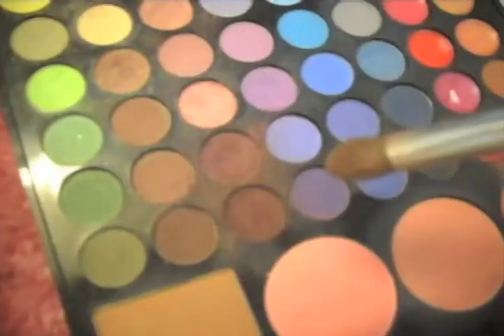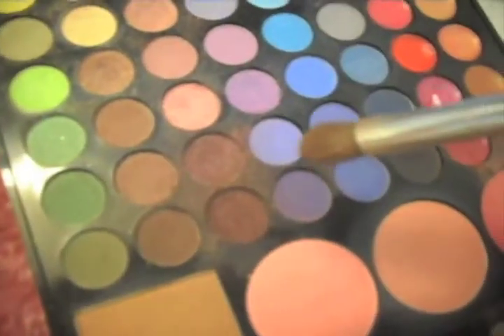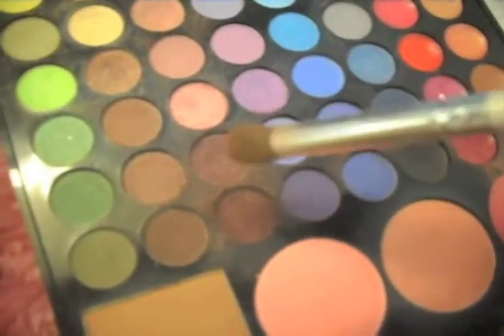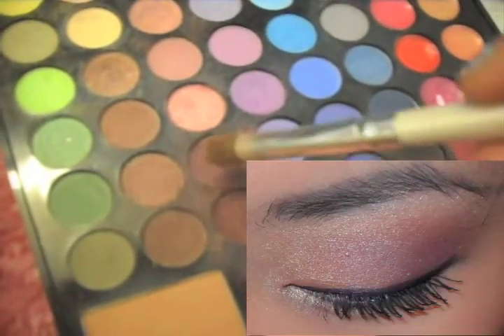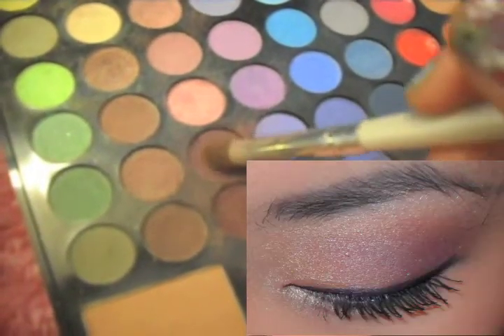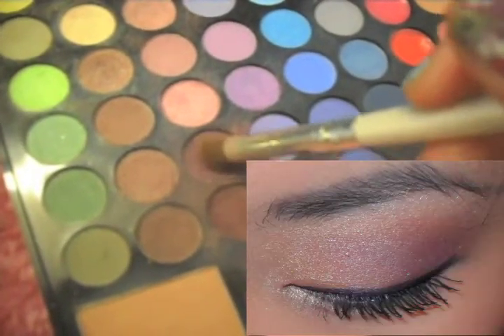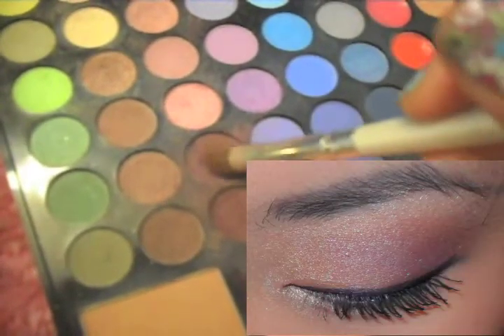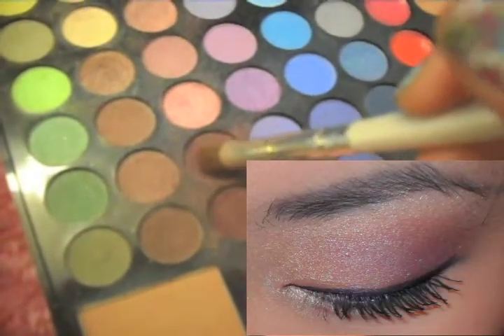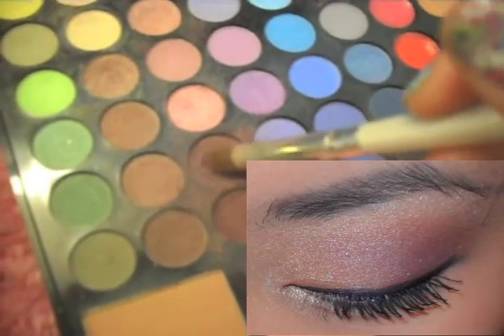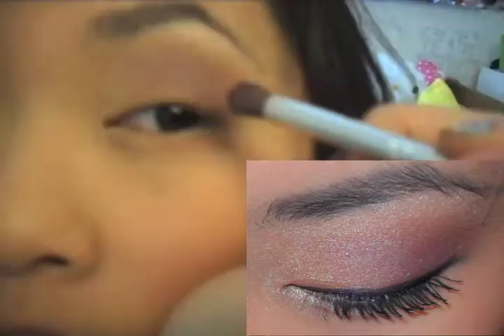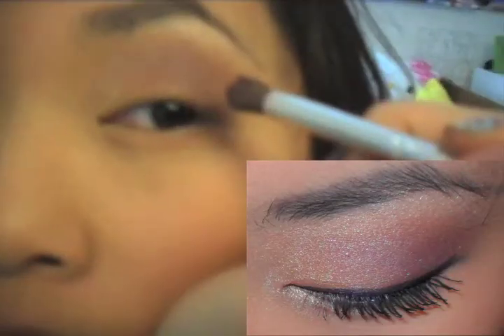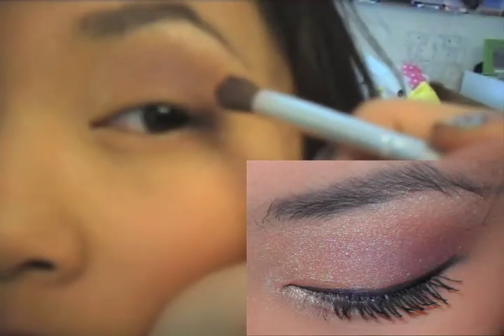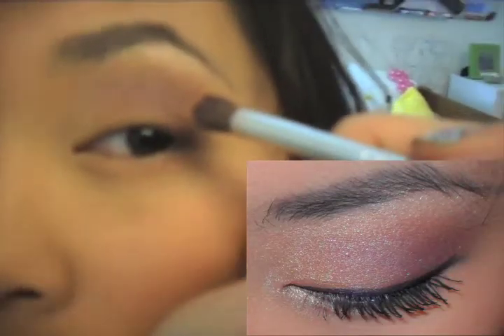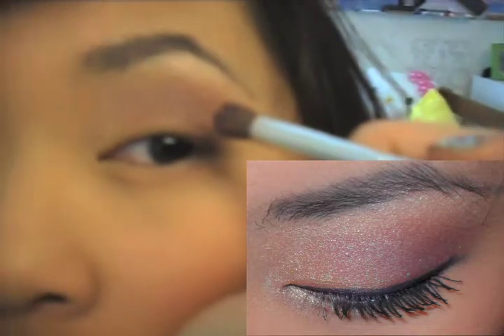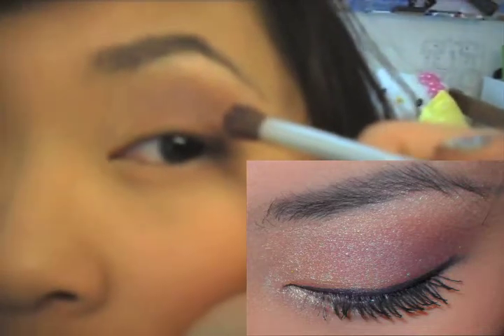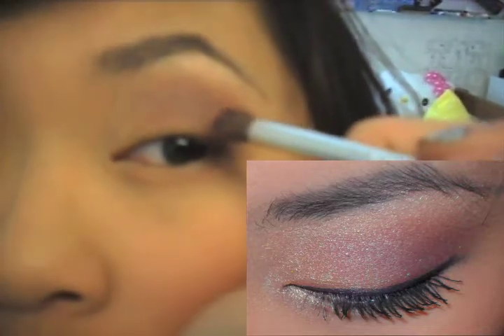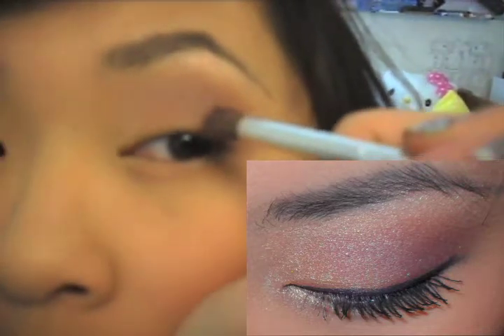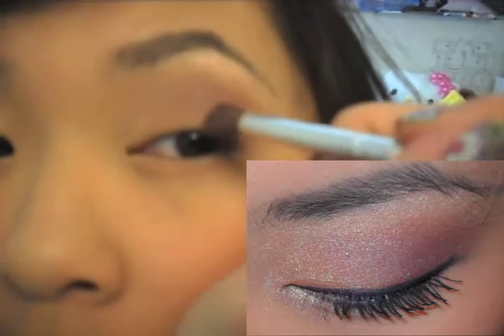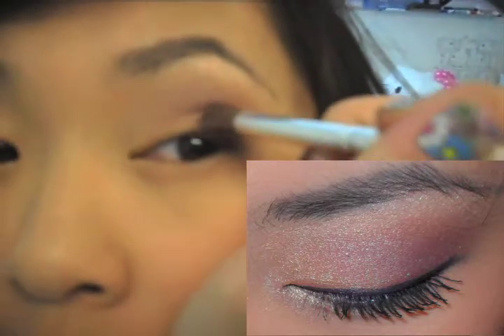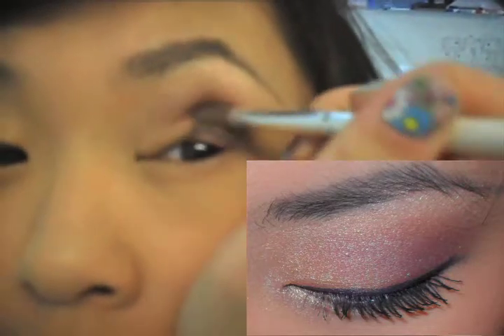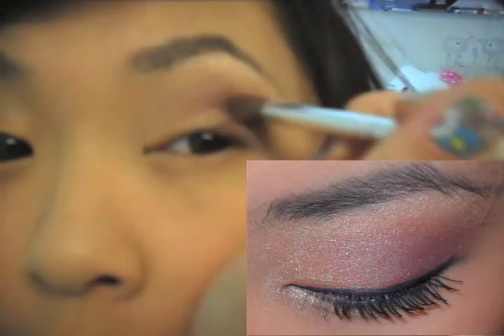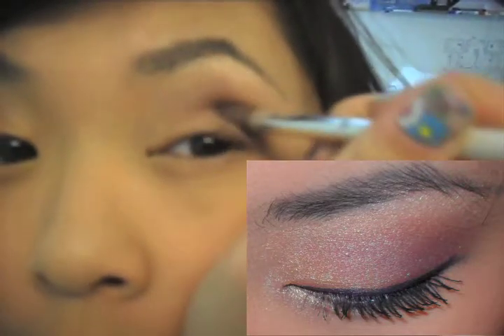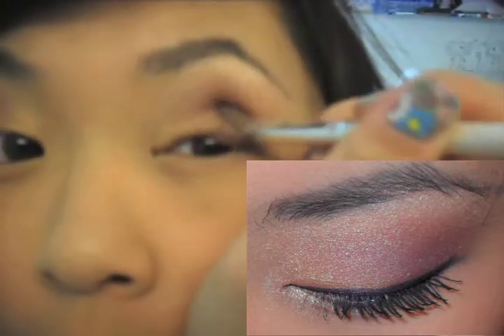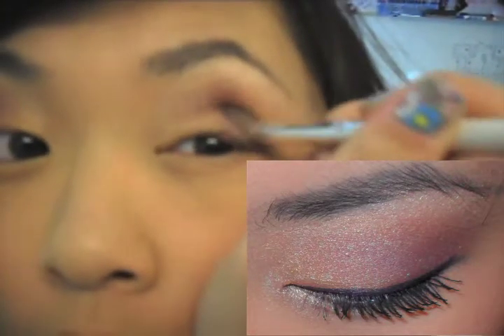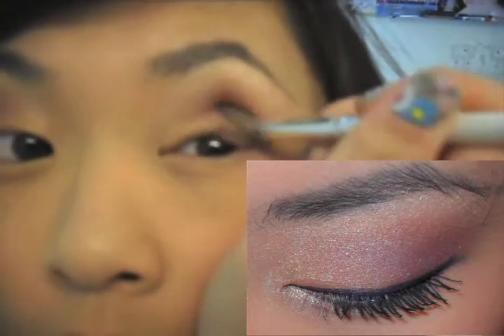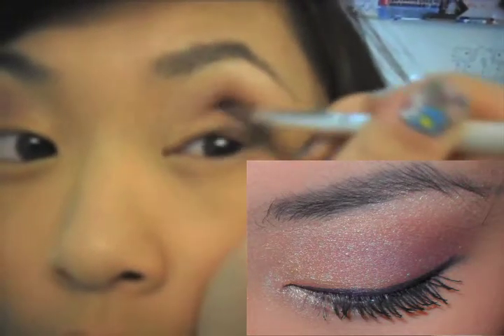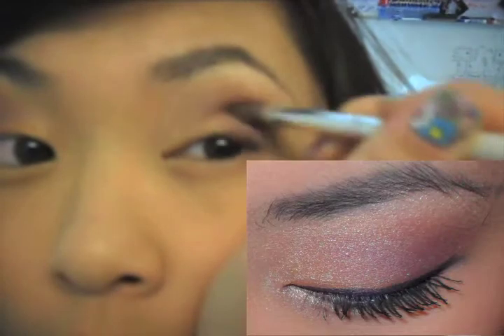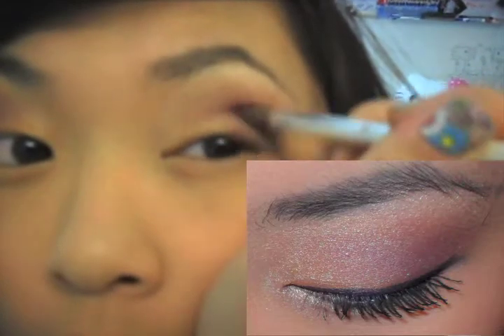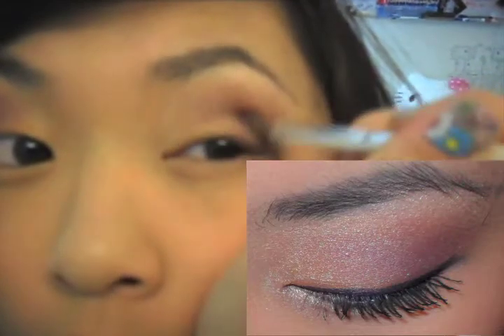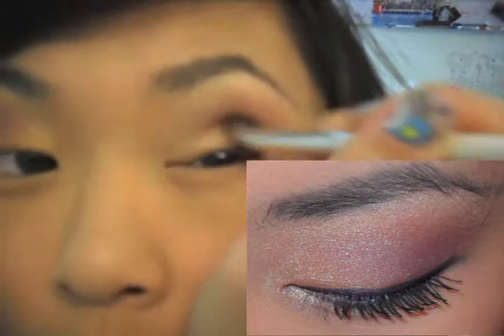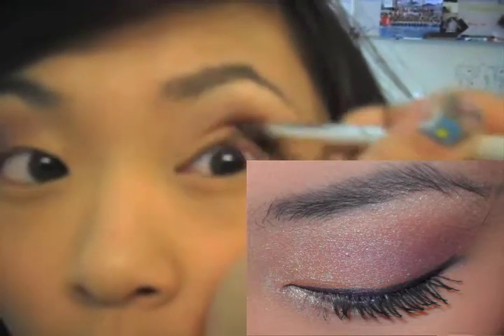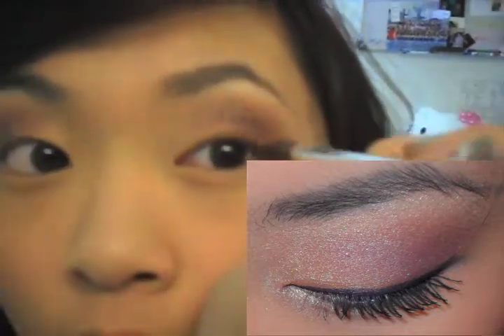We're going back to this dark shimmery purple color, and I'm just going to dot it and circle it ever so gently in the very outer corner.